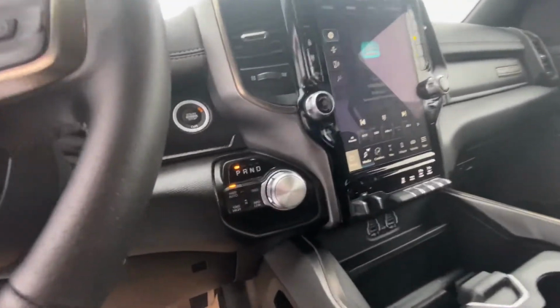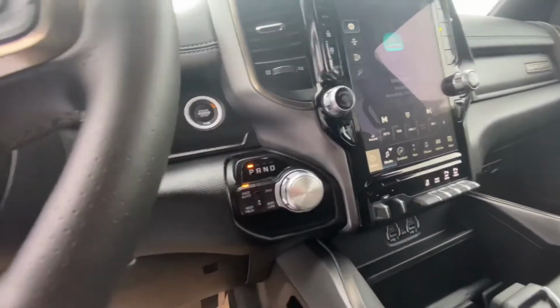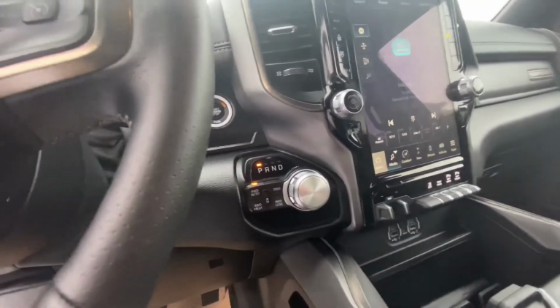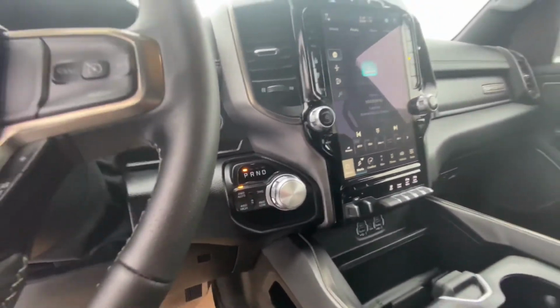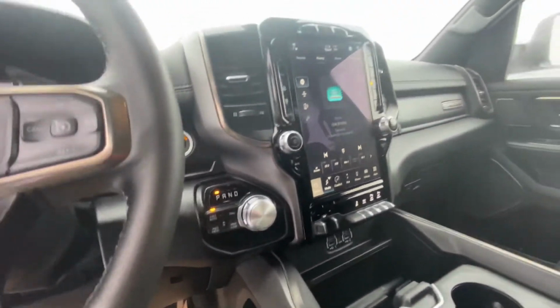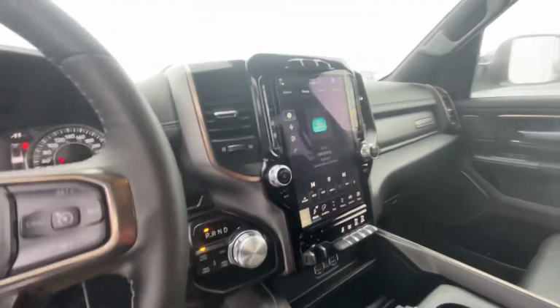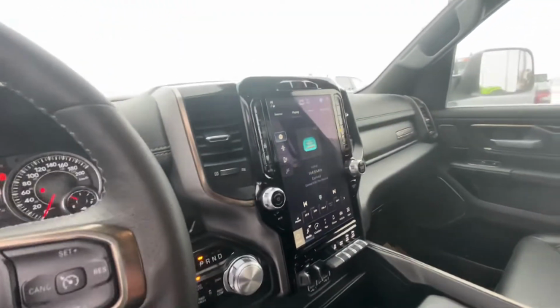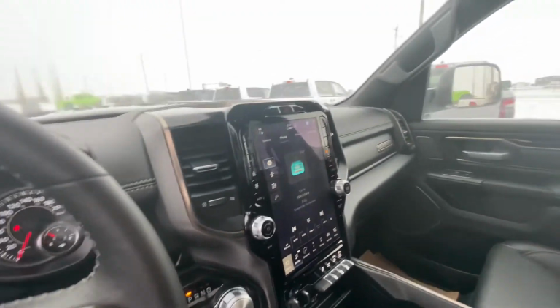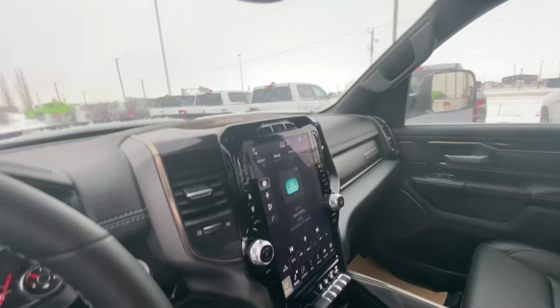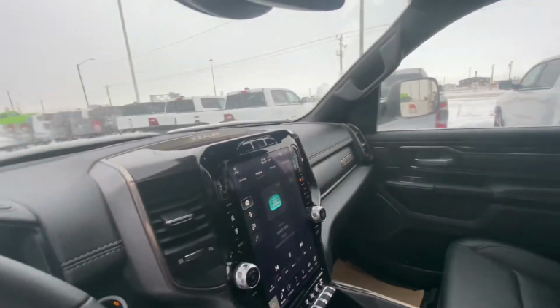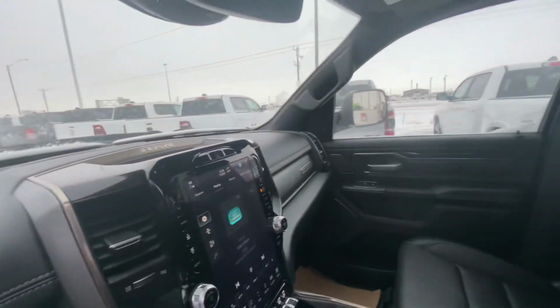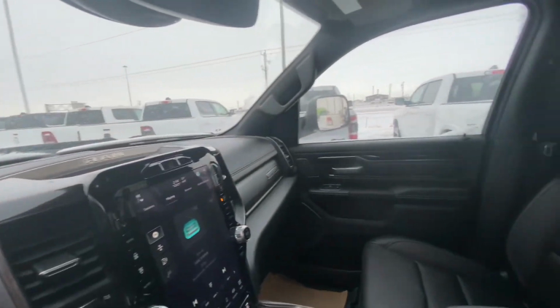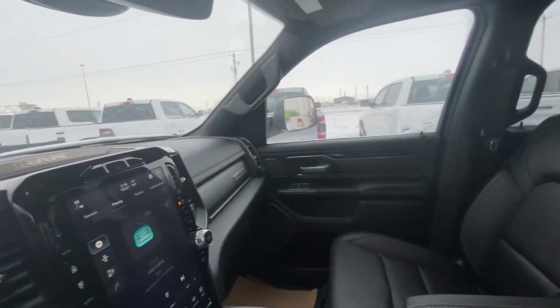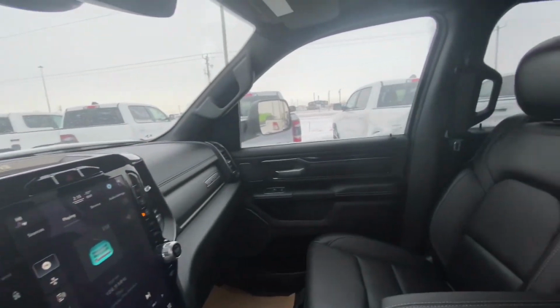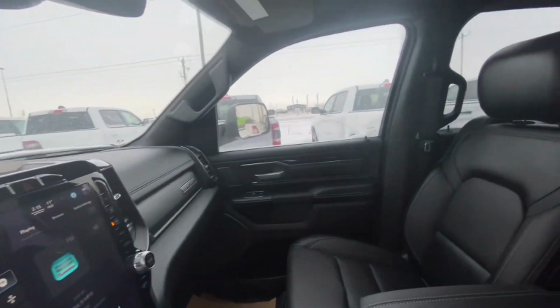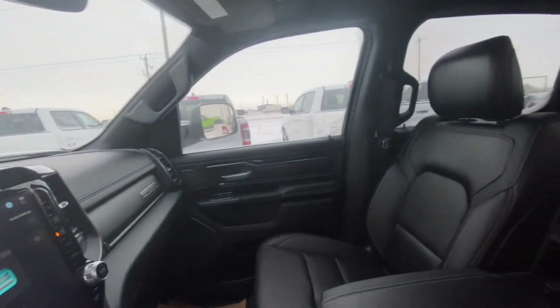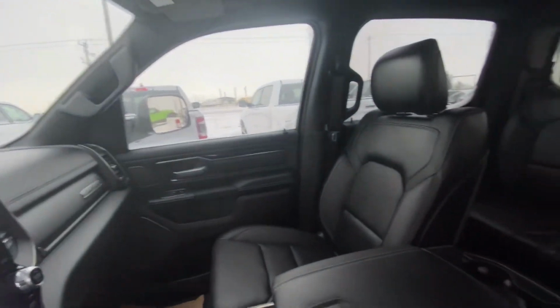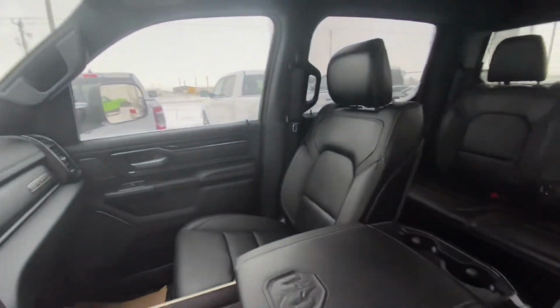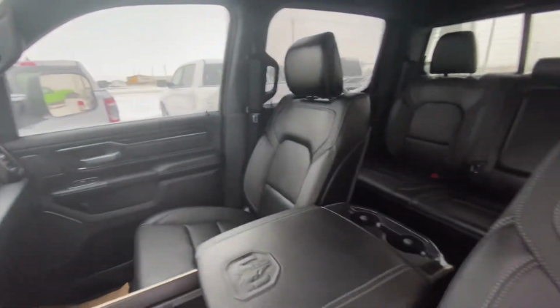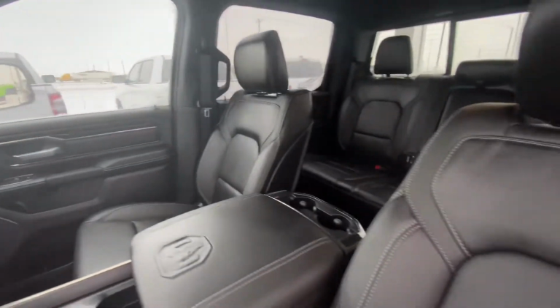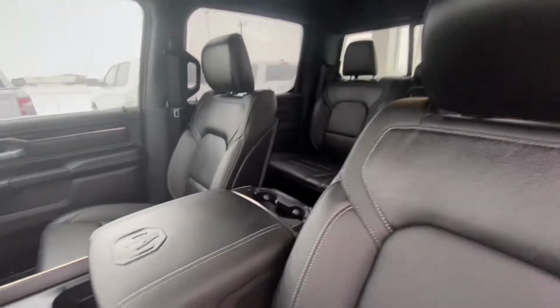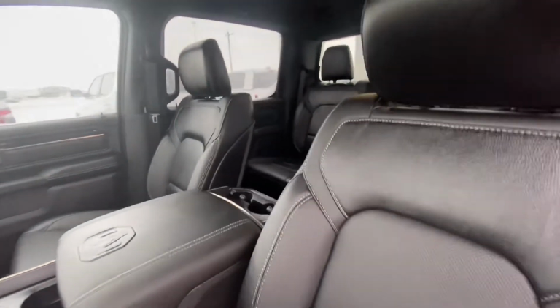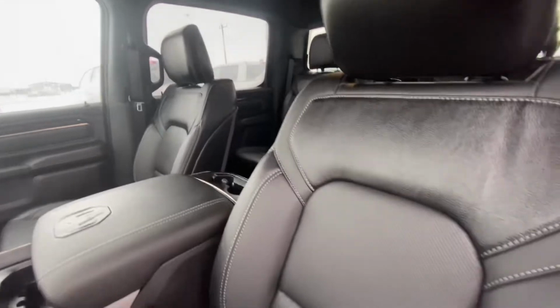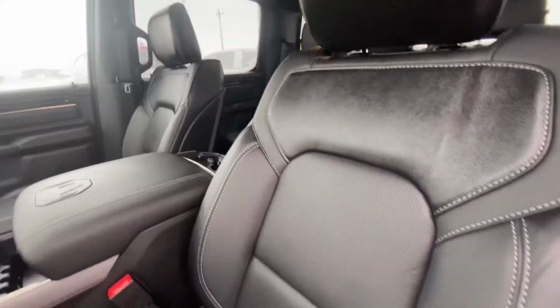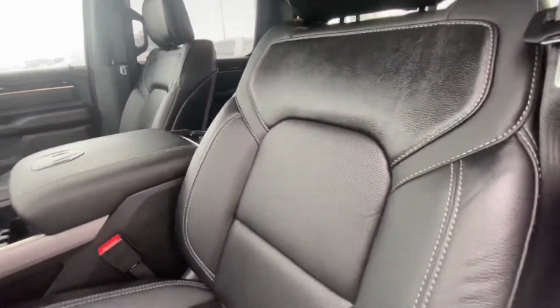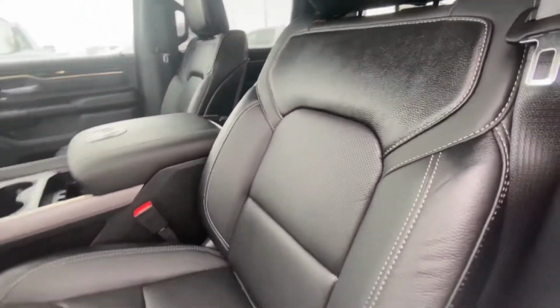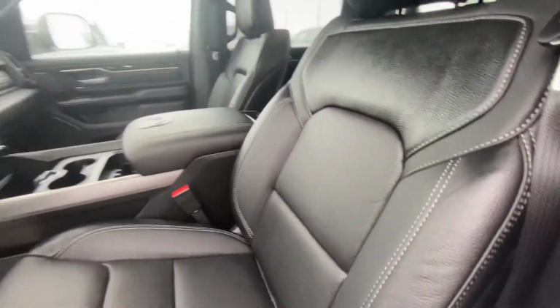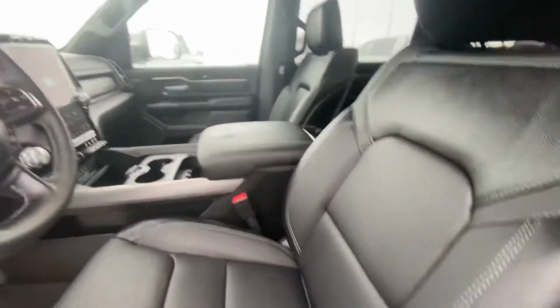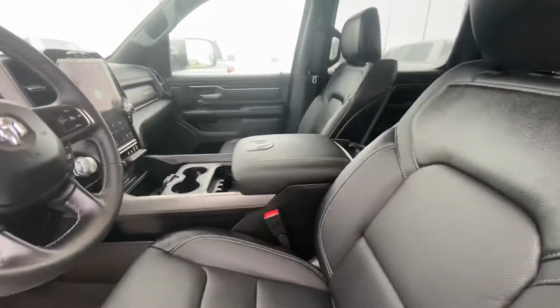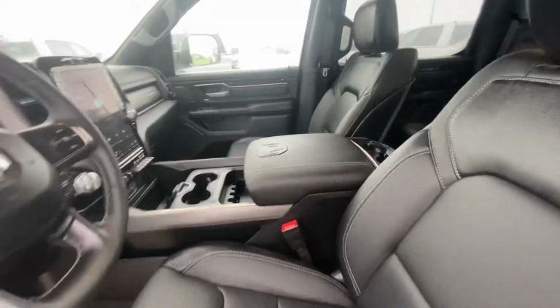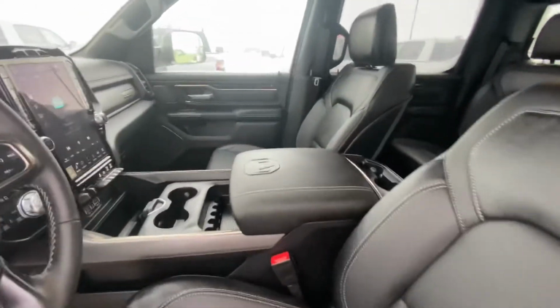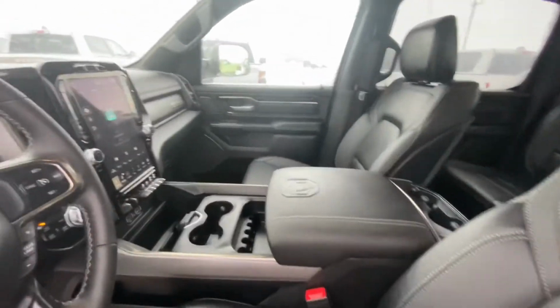This one comes with the 4-auto function, the 12-inch screen, blacked-out headliner, full leather interior — all black as well — power seats, and that giant center console.